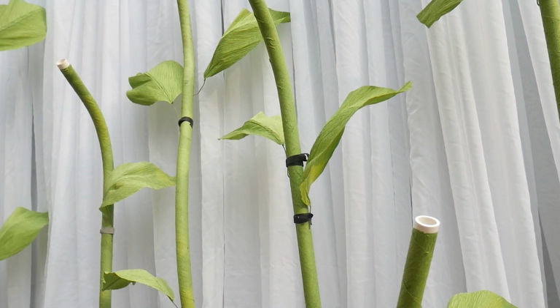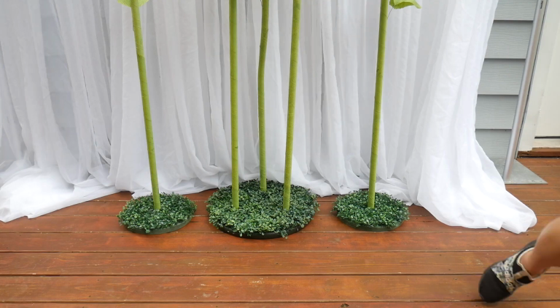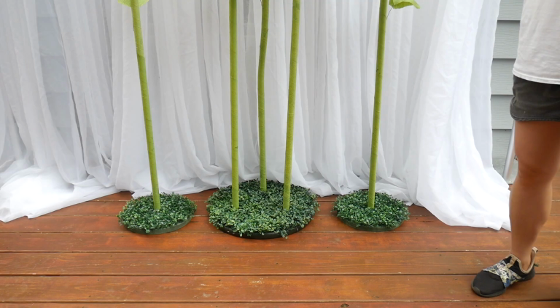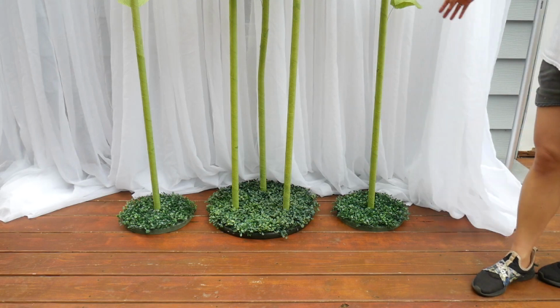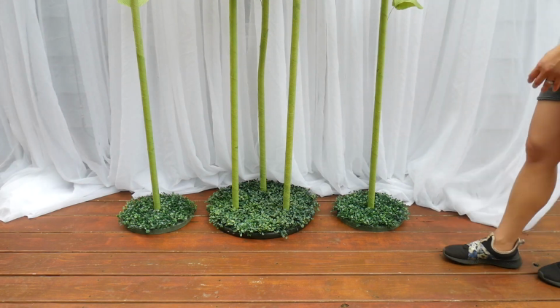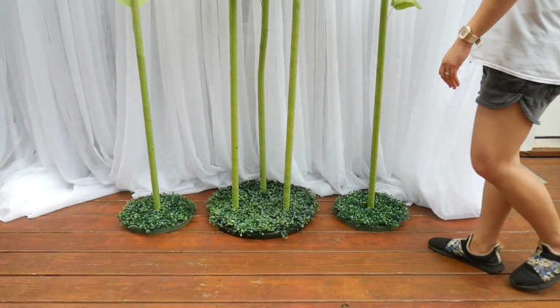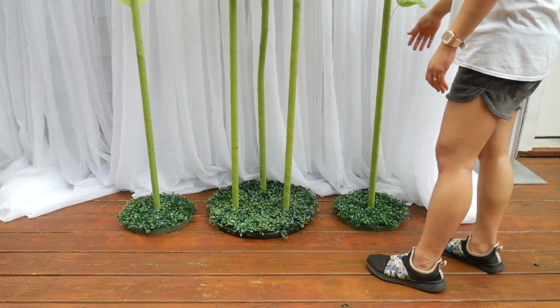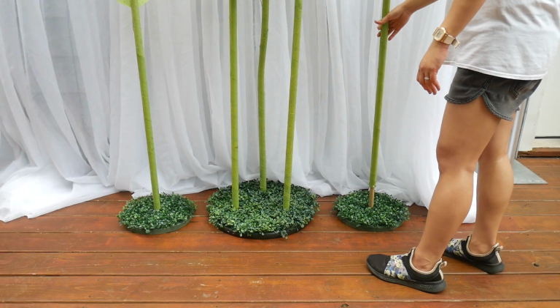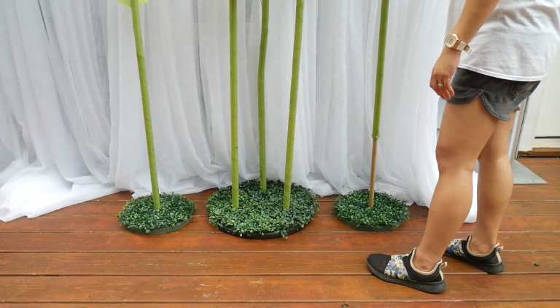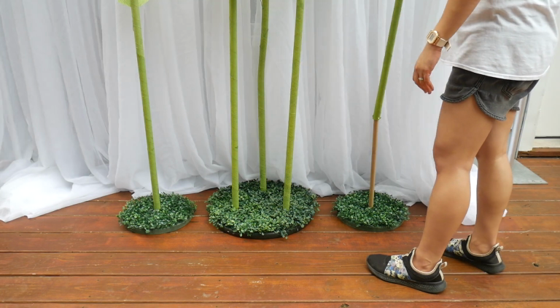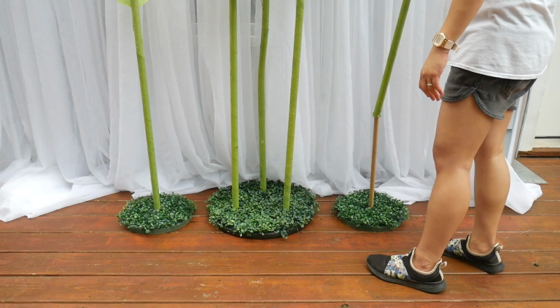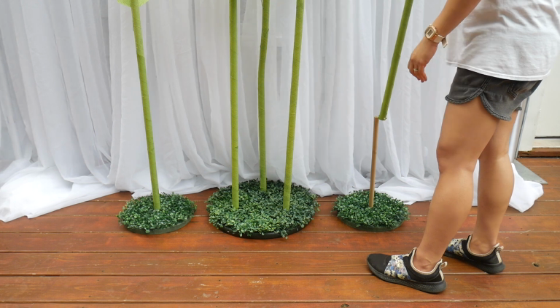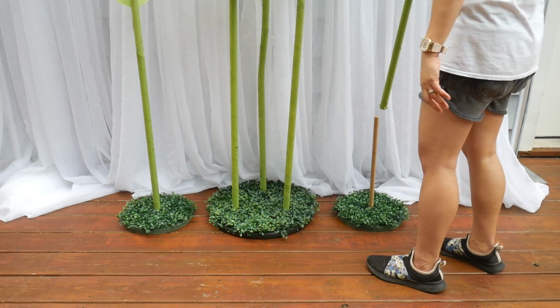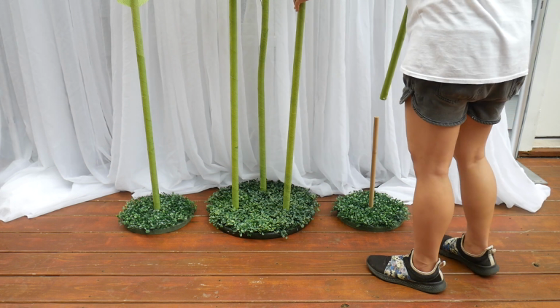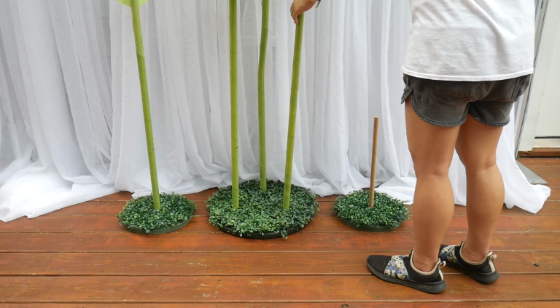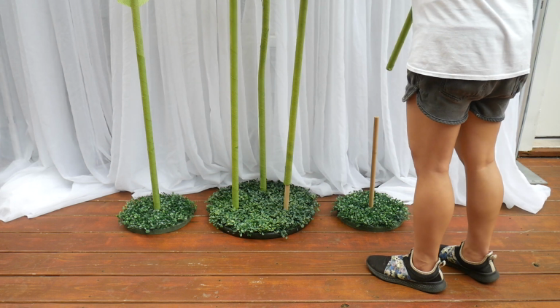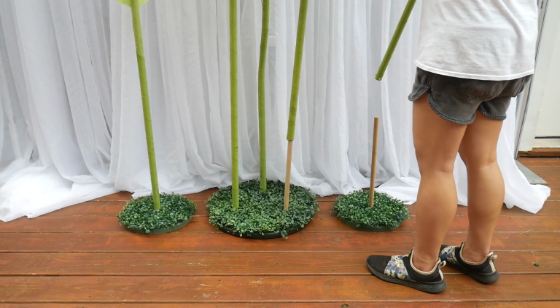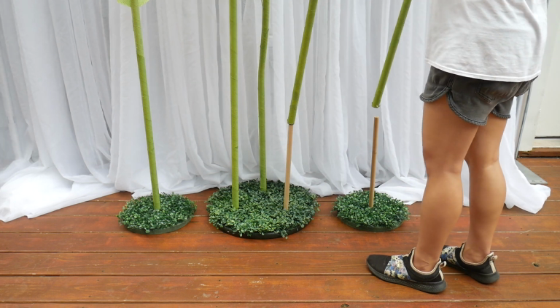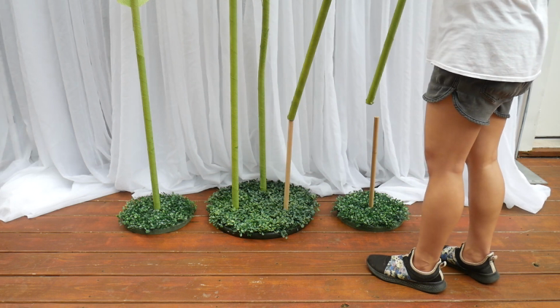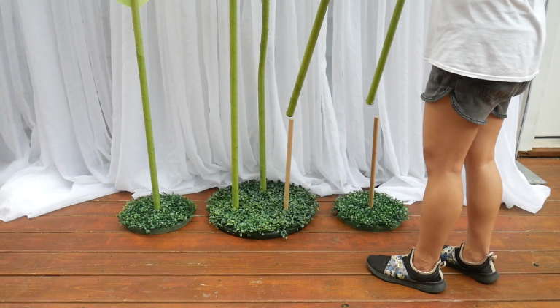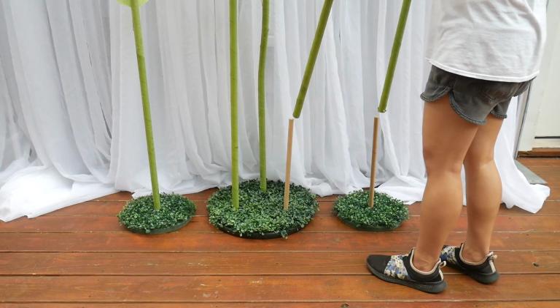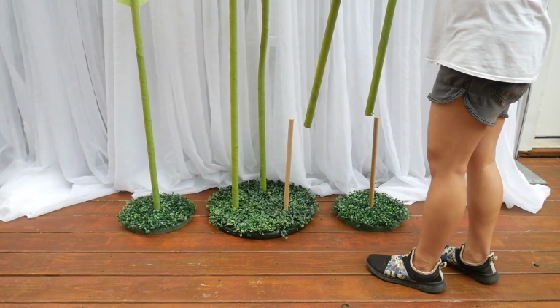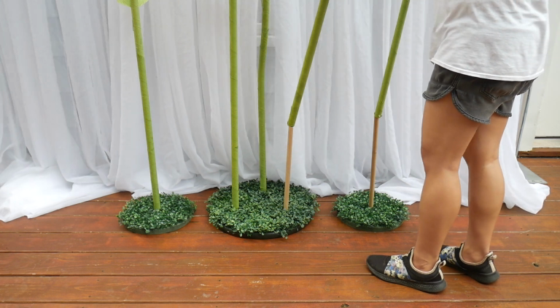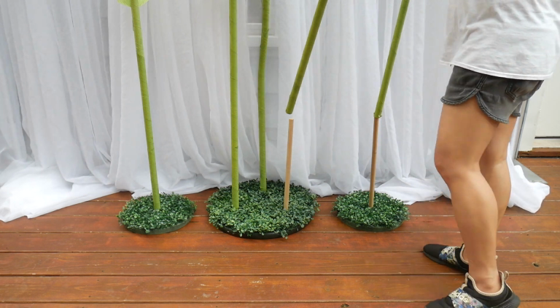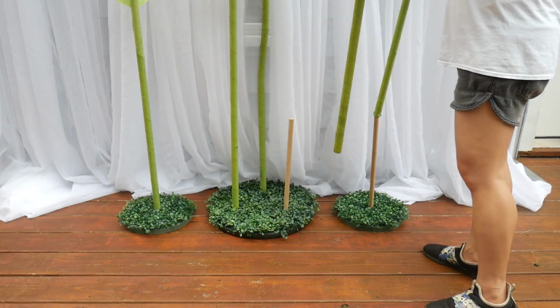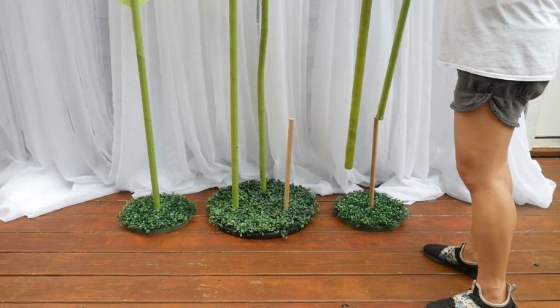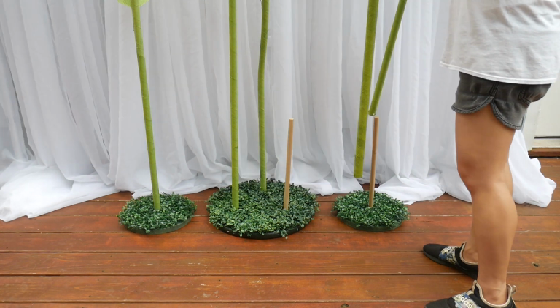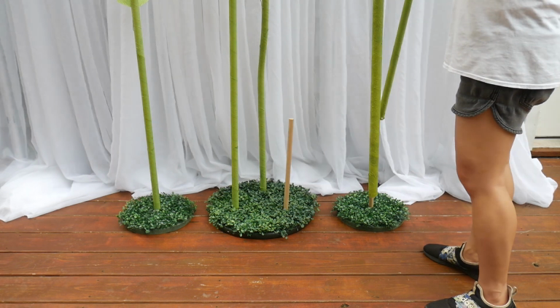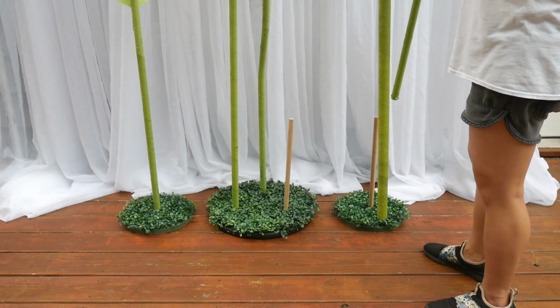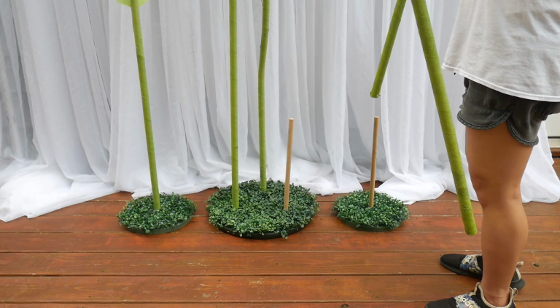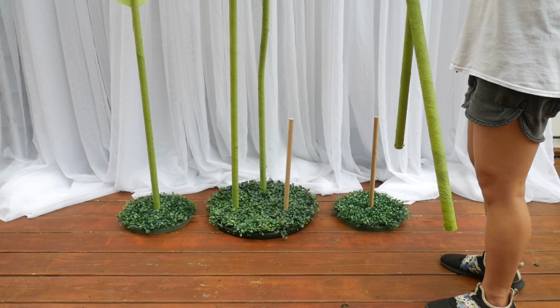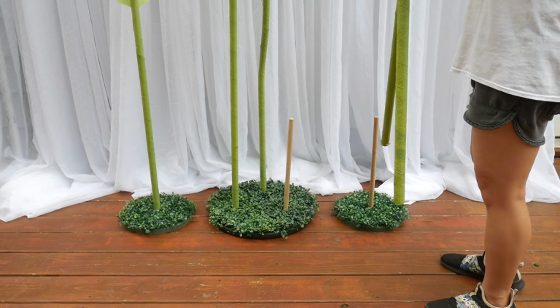Then I remove the stalks from the stems. That's it — super easy. It's much simpler than storing flower walls.